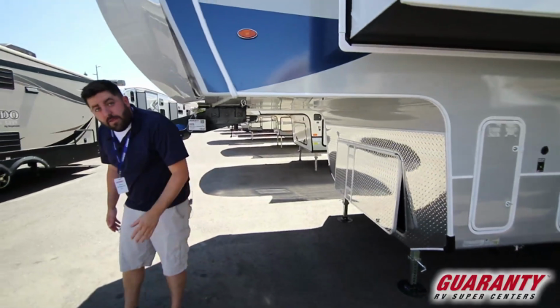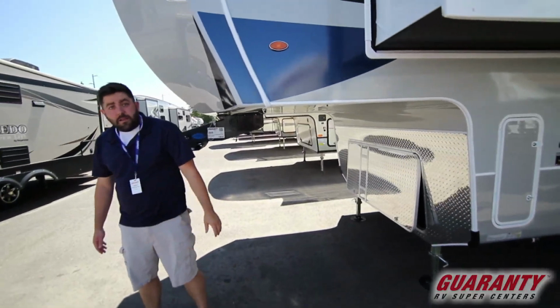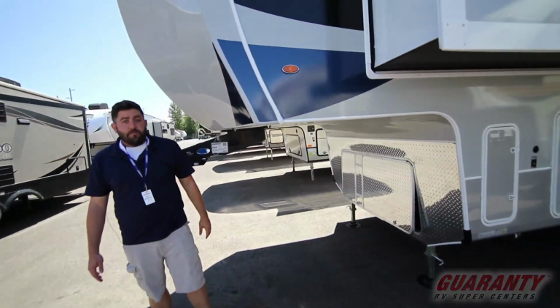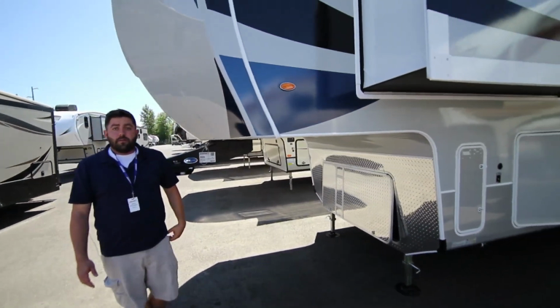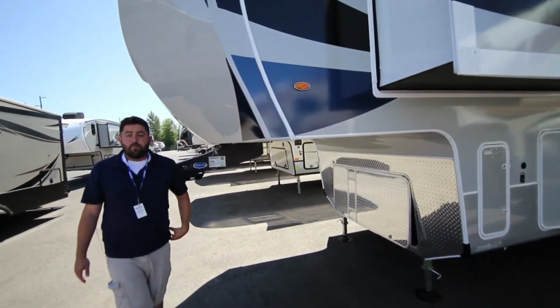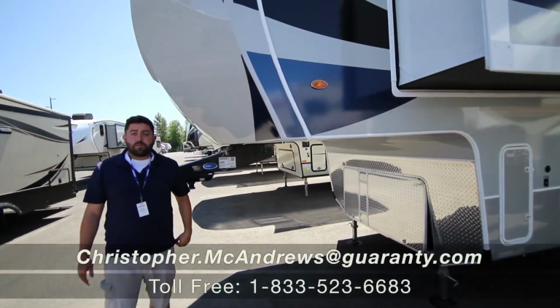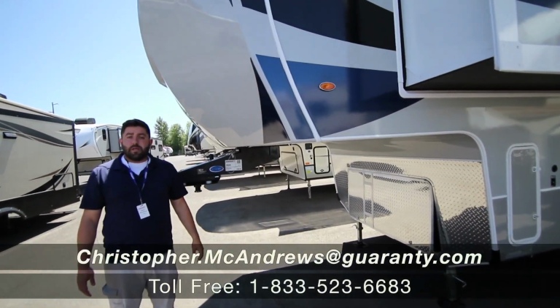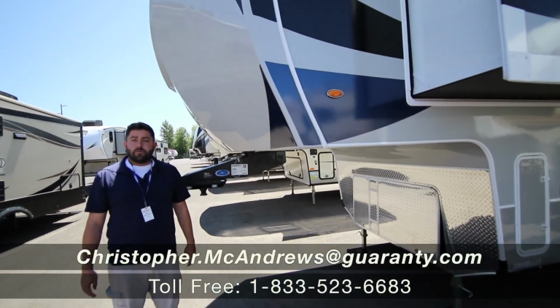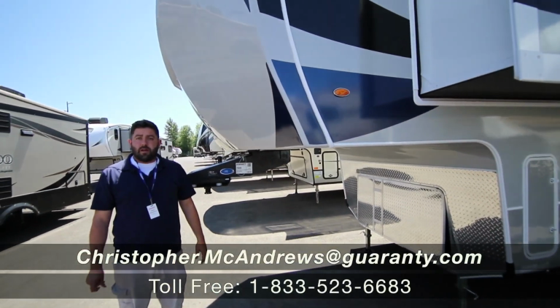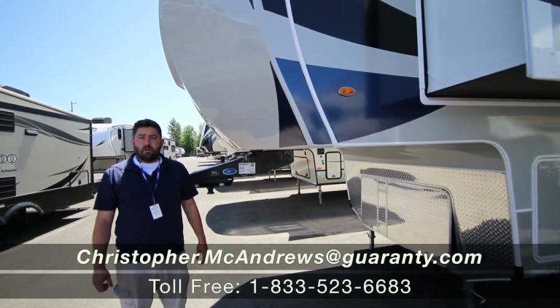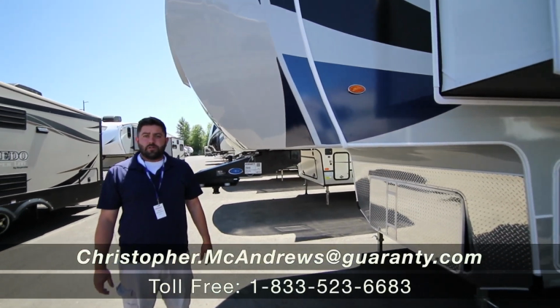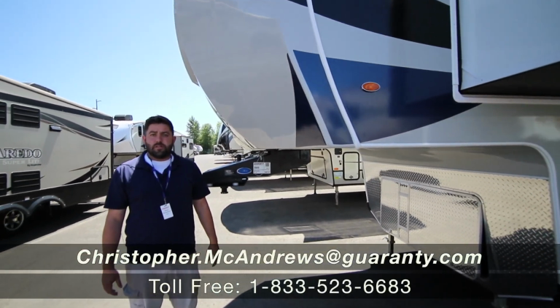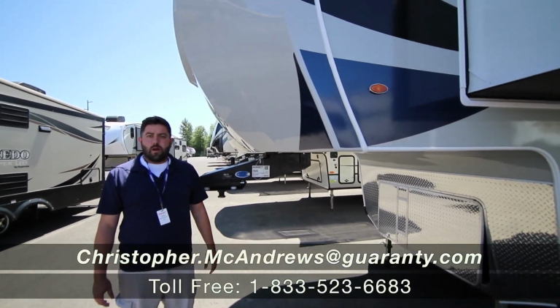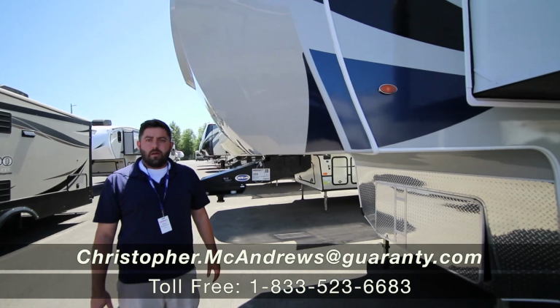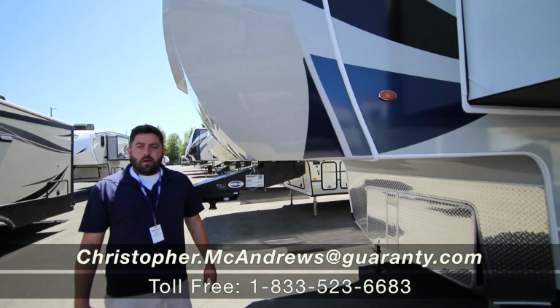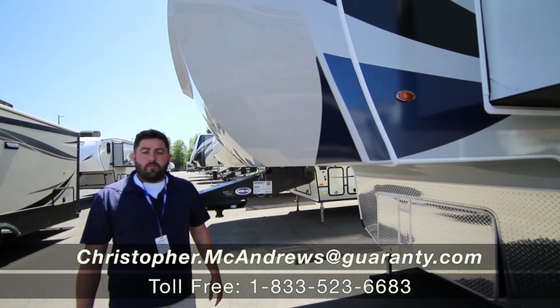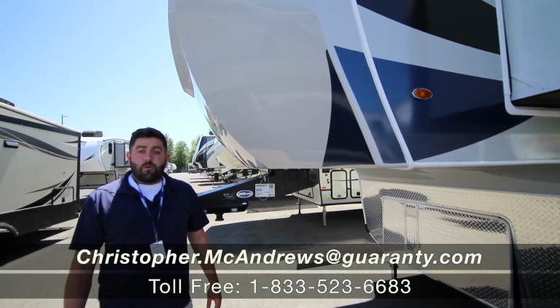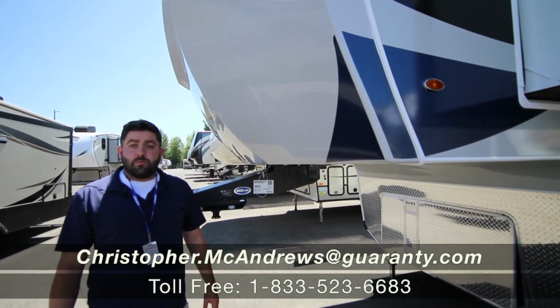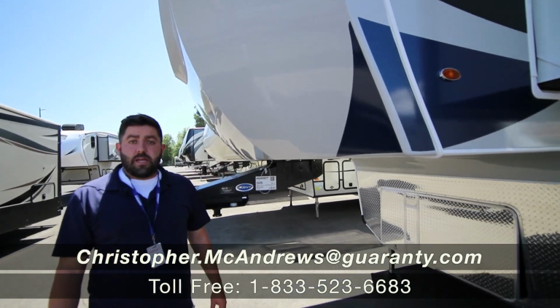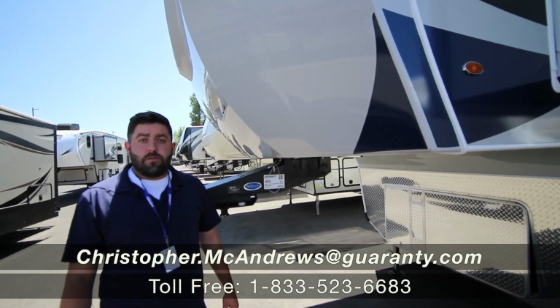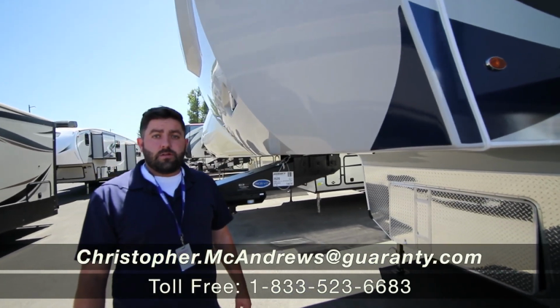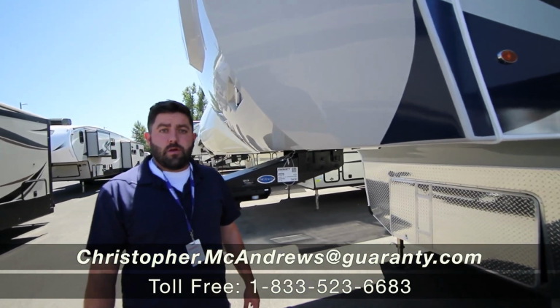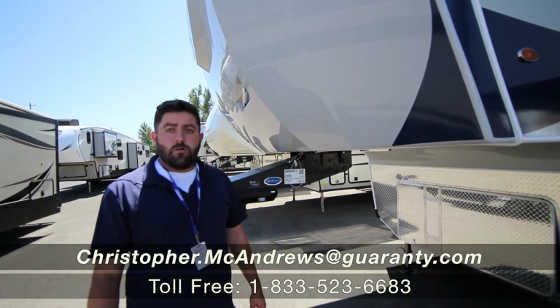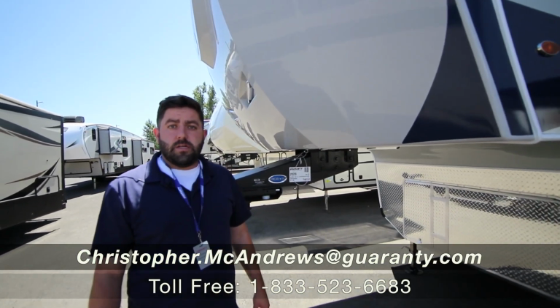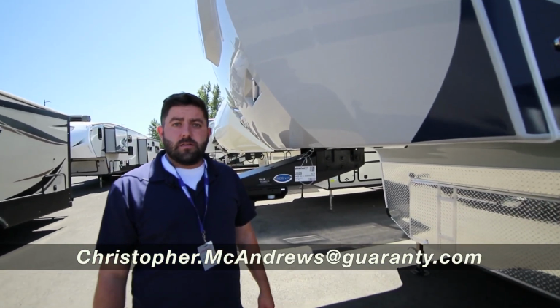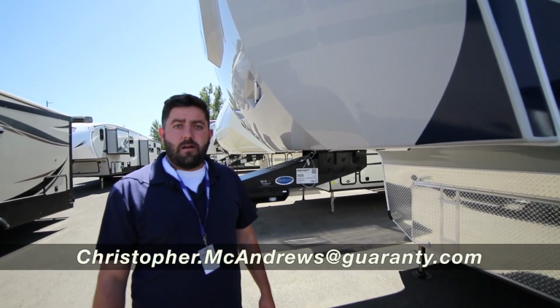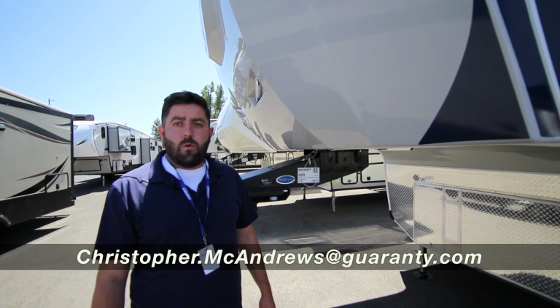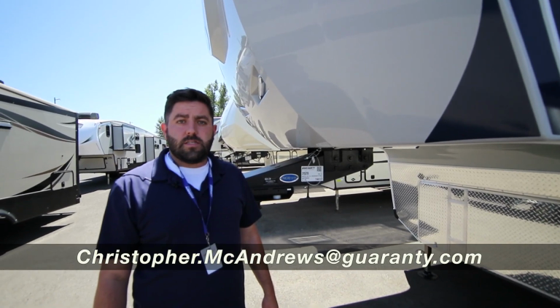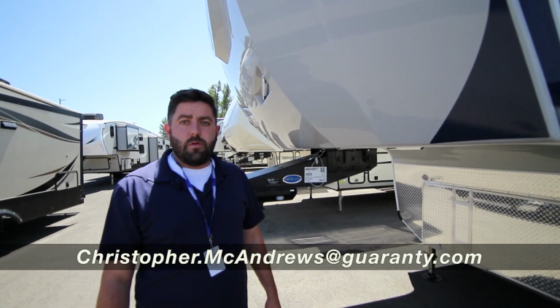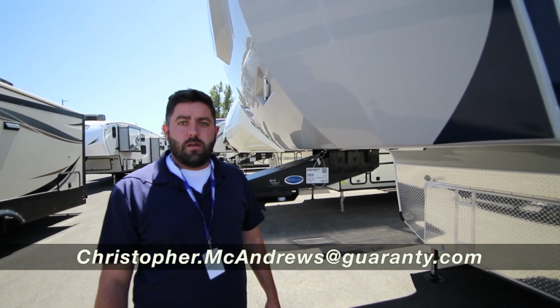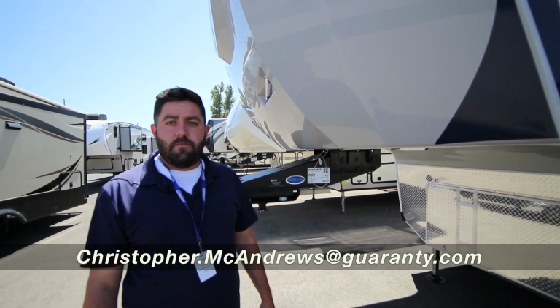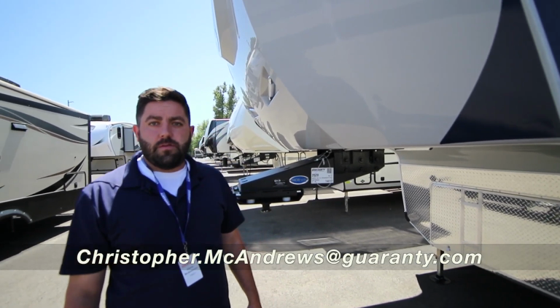Thank you for clicking the link. My name is Chris McAndrews. We're here at Guarany RV in Junction City, Oregon. If you have any questions or would like to take a look at the unit, just give me a call or shoot me a text: 541-731-8583.